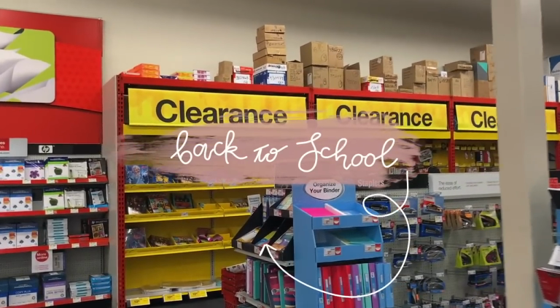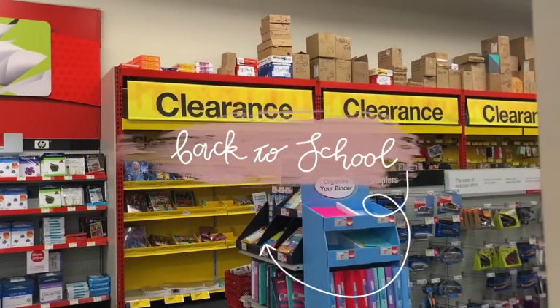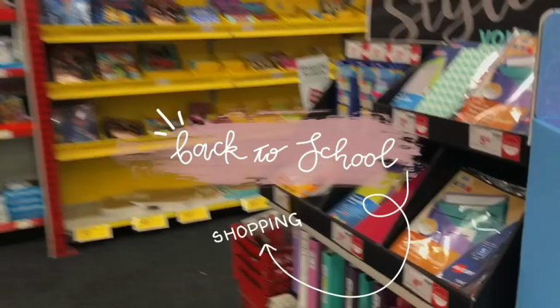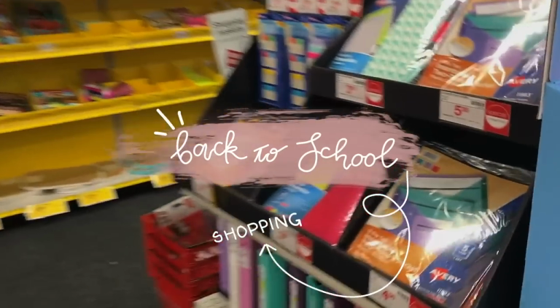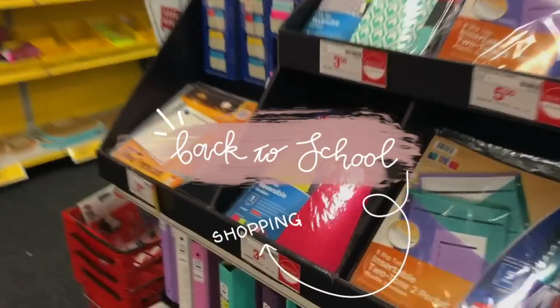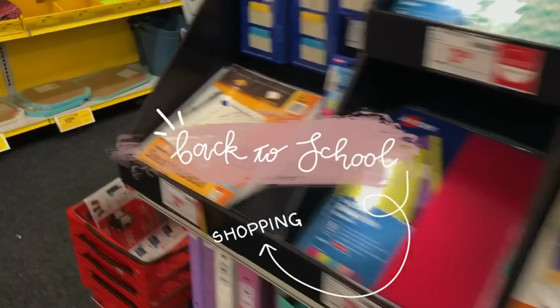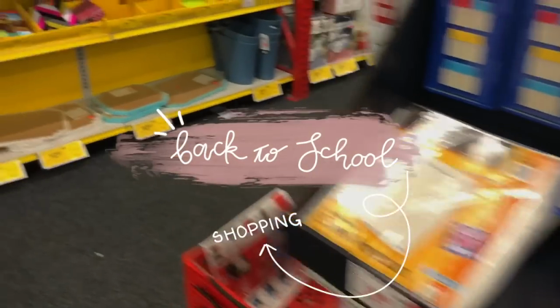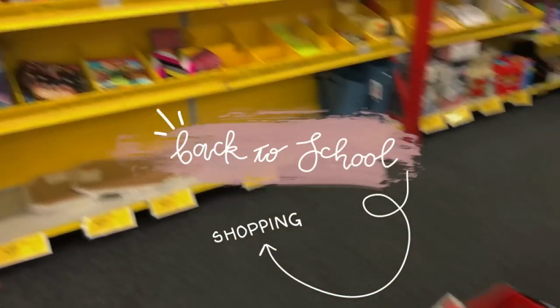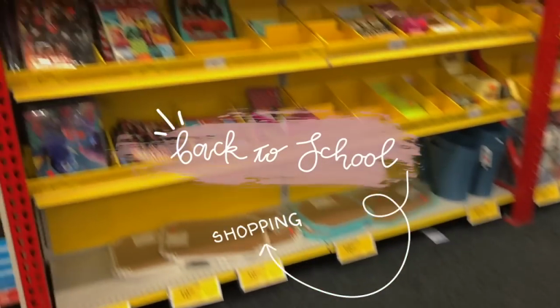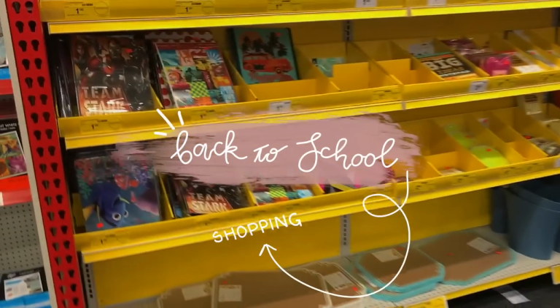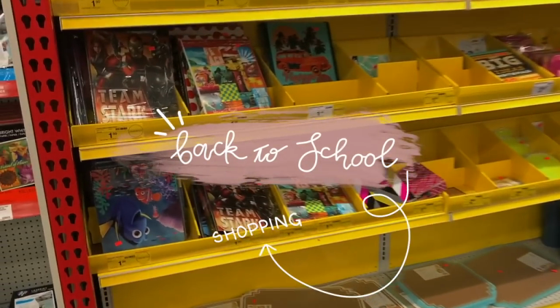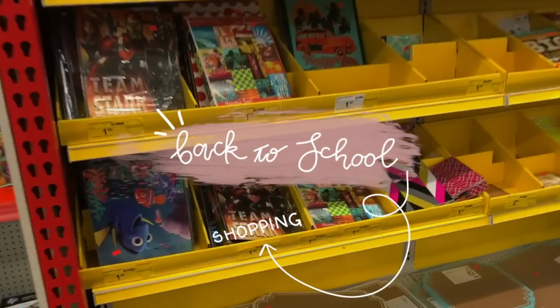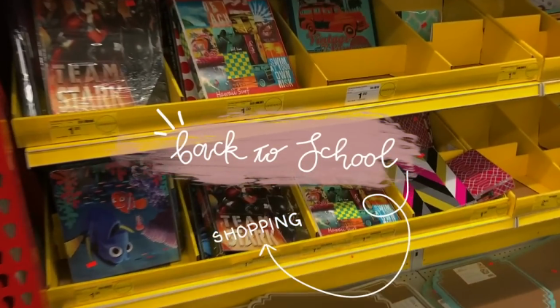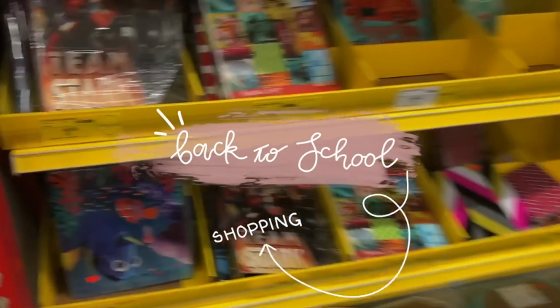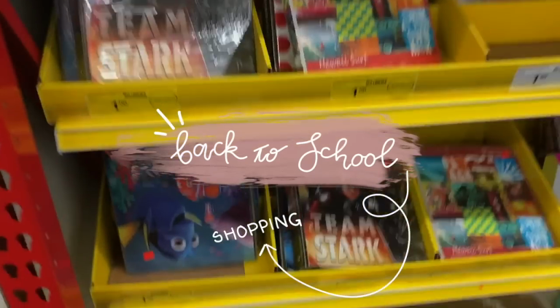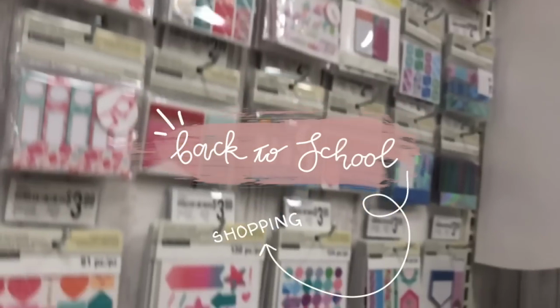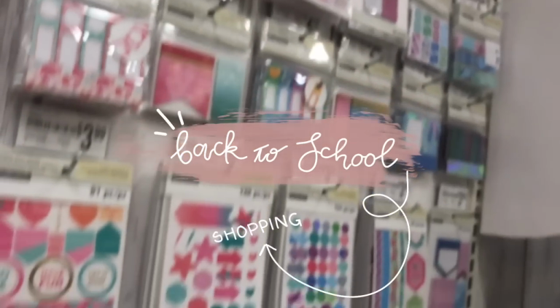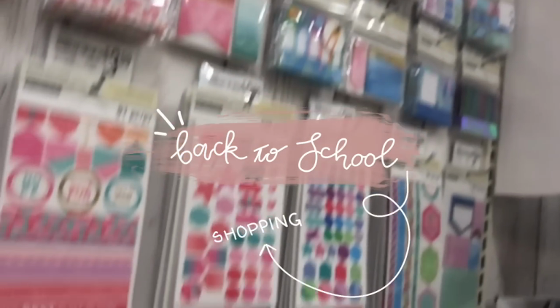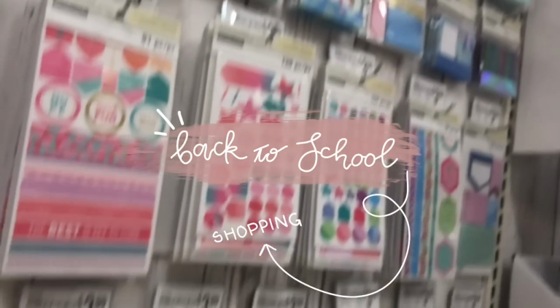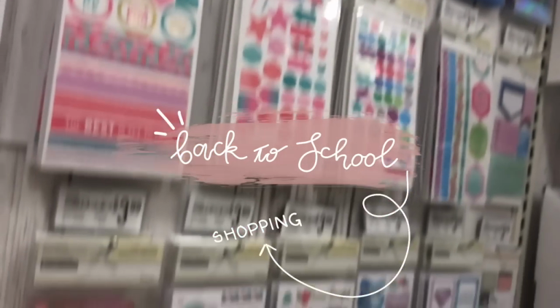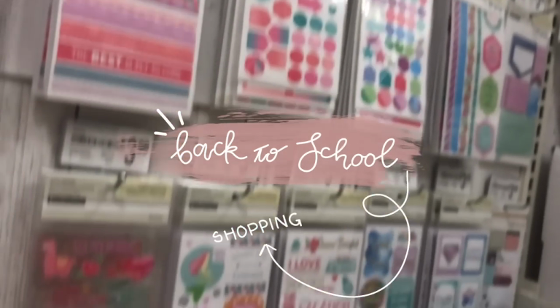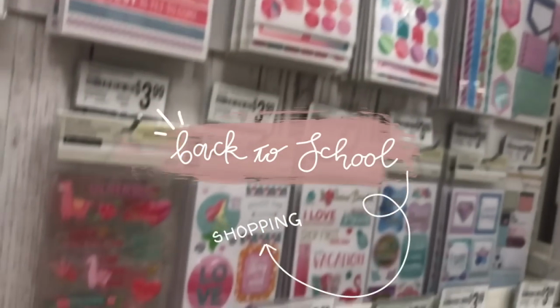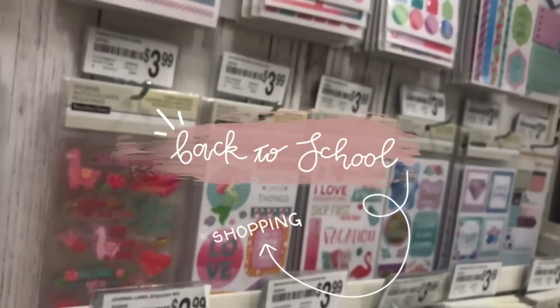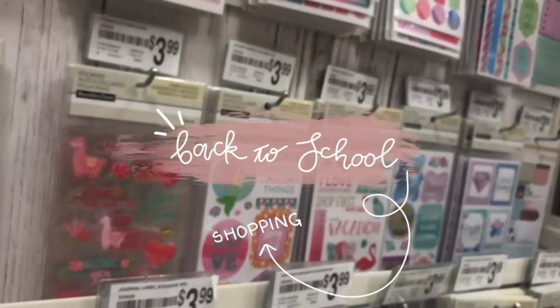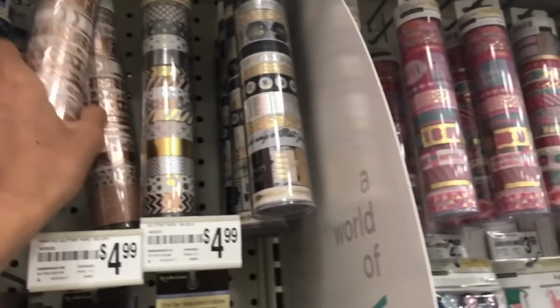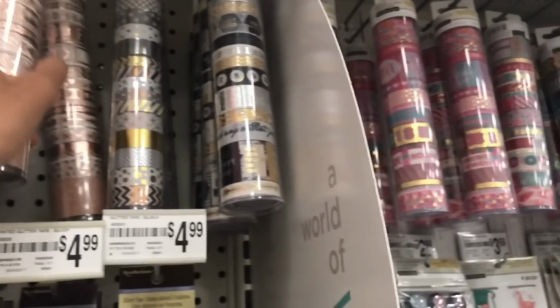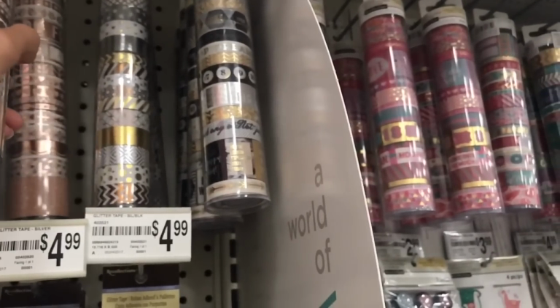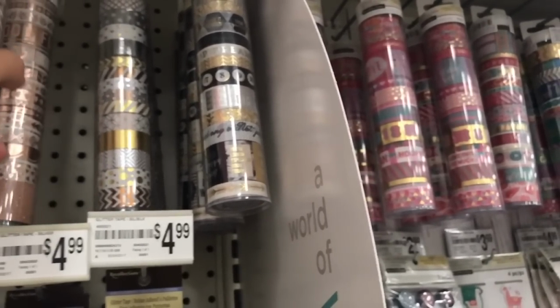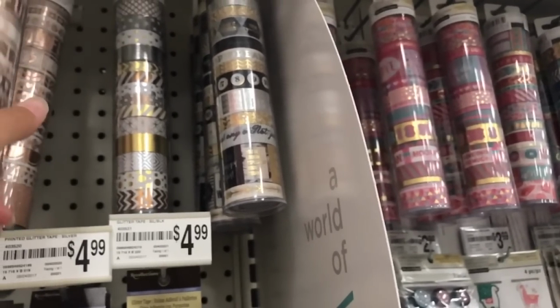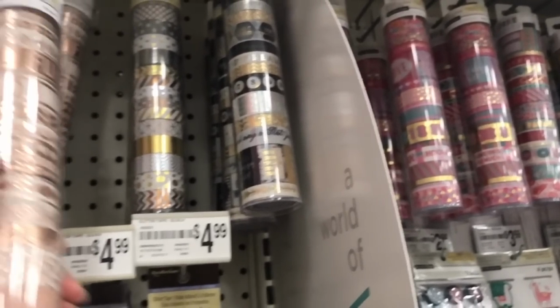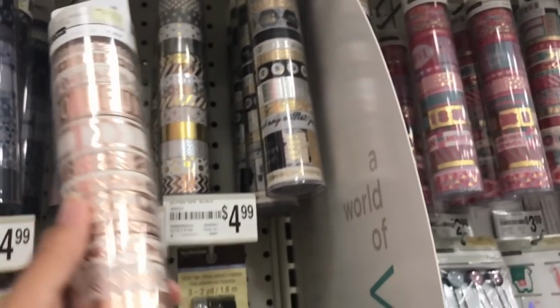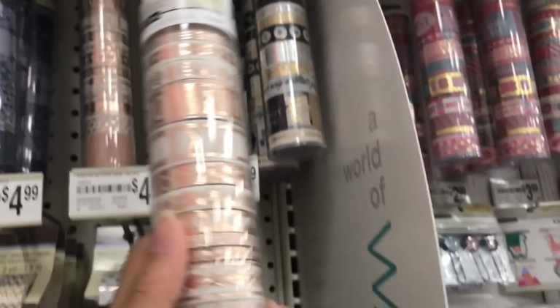Hi Study Buddies! Today I thought I would show you my back to school supplies shopping experience. I'm going to be a senior in high school in a matter of weeks, so I bought a few items that I needed for the school year.